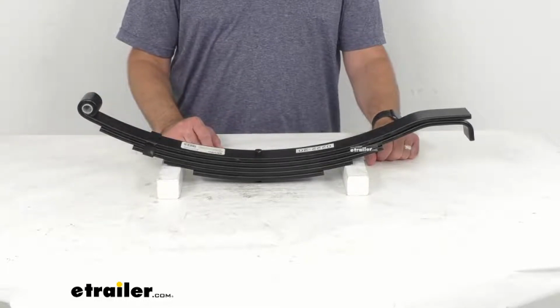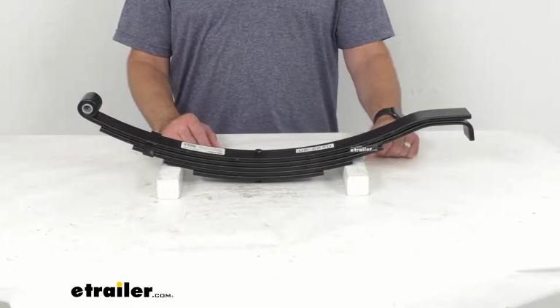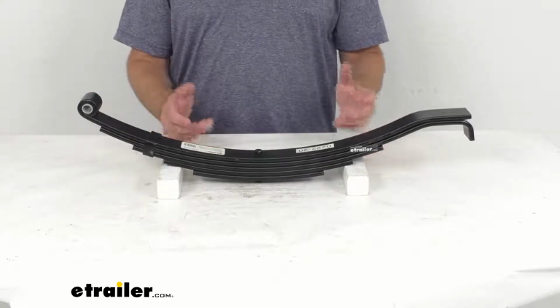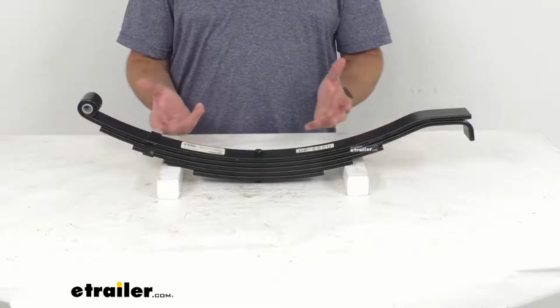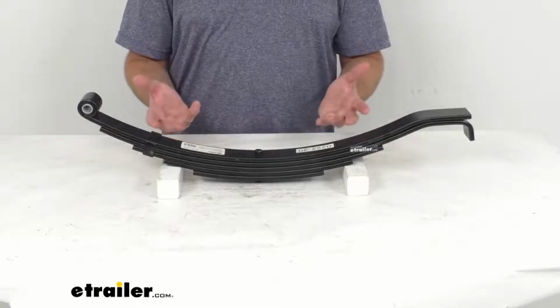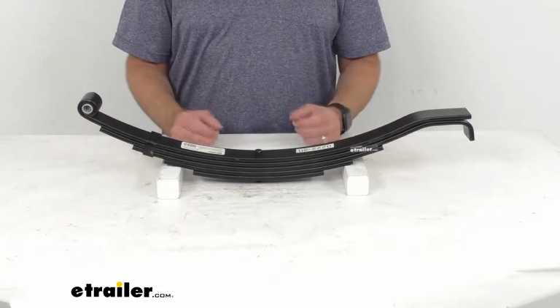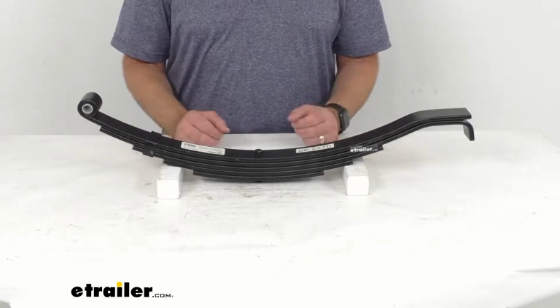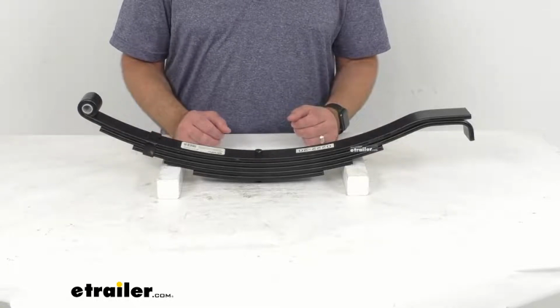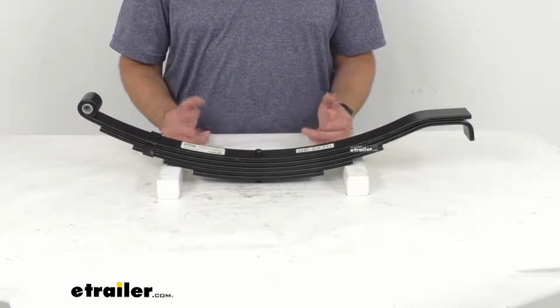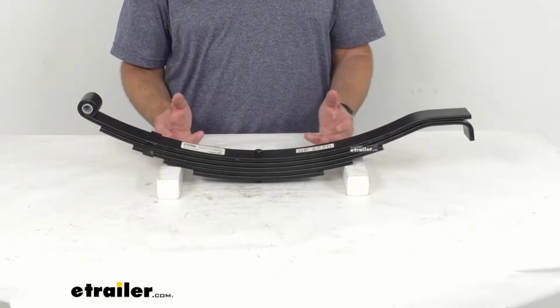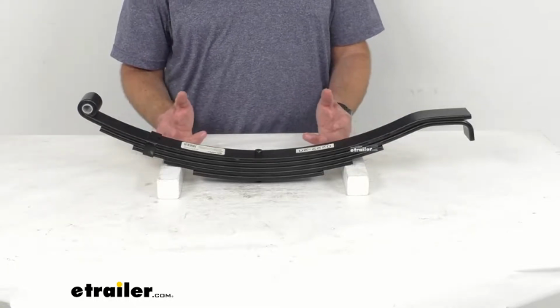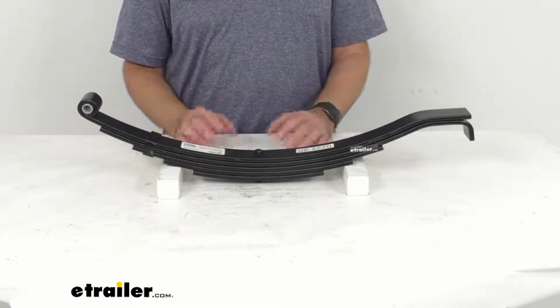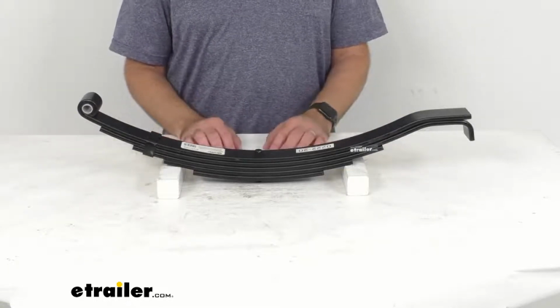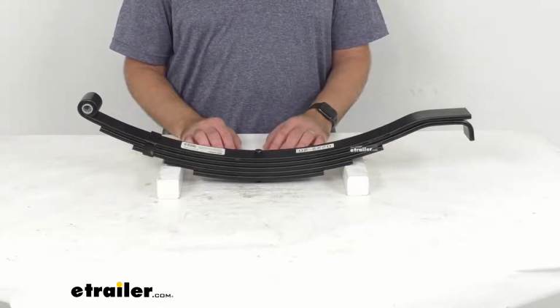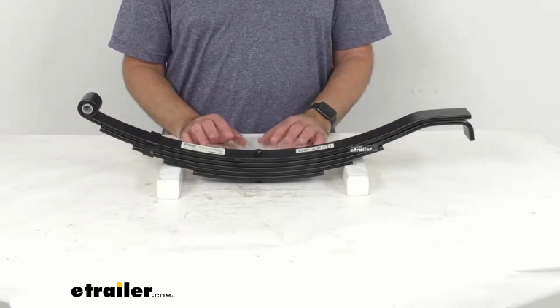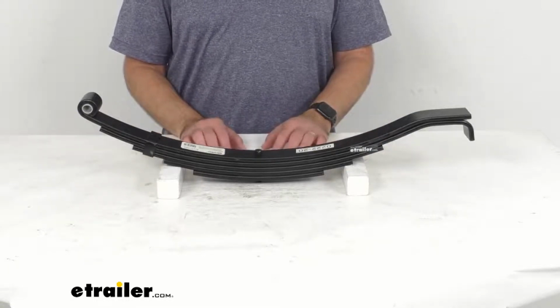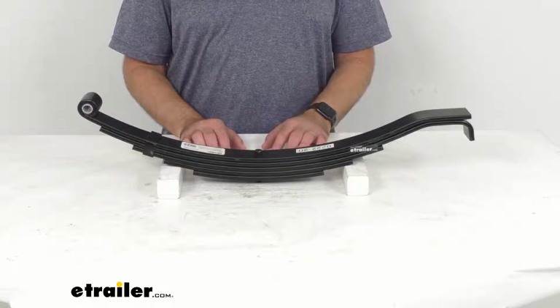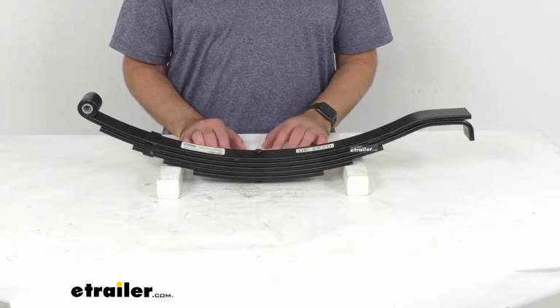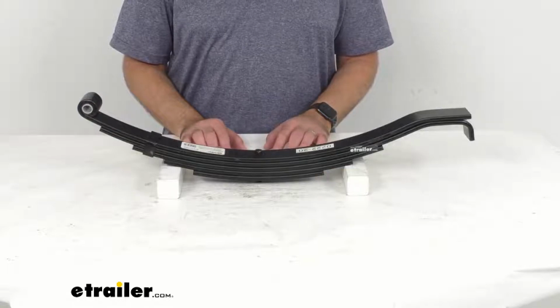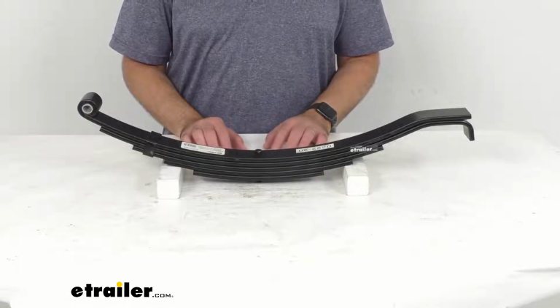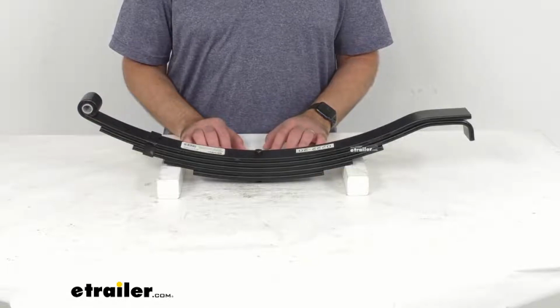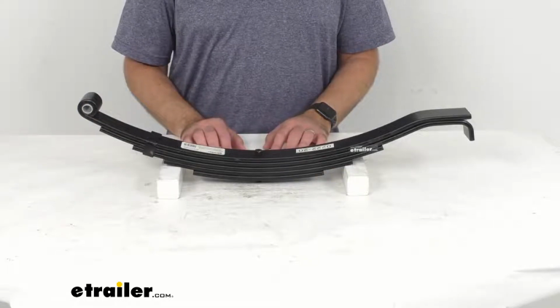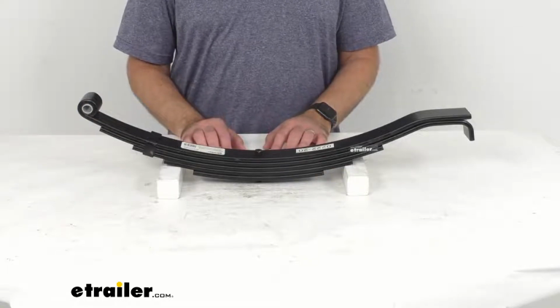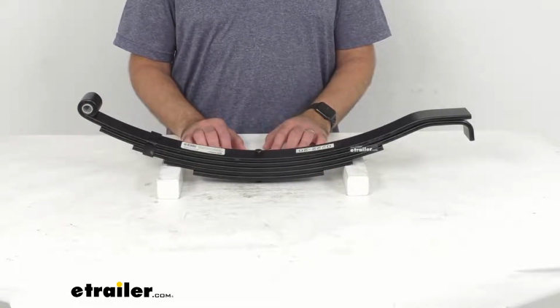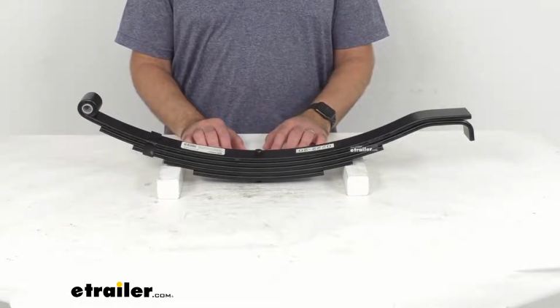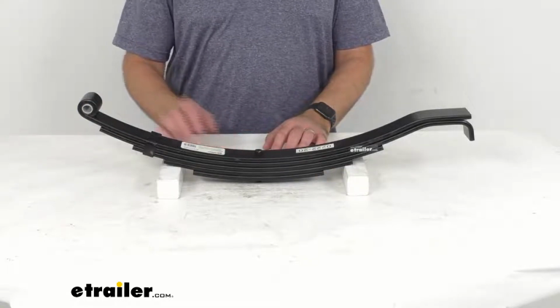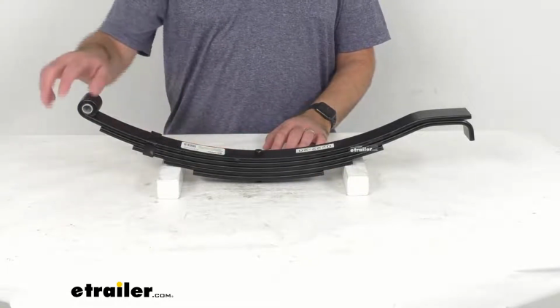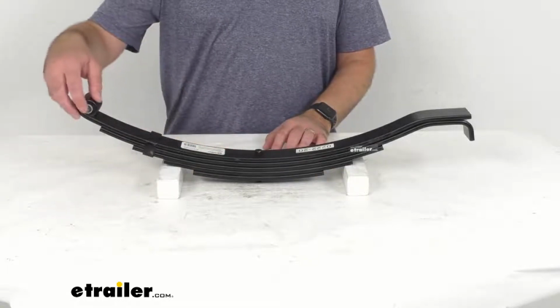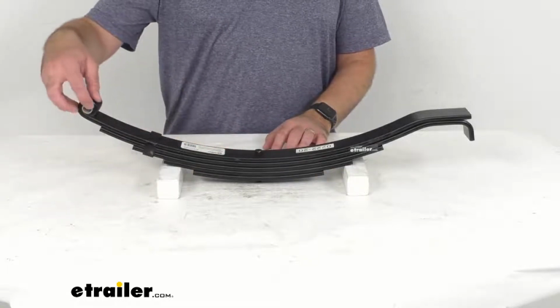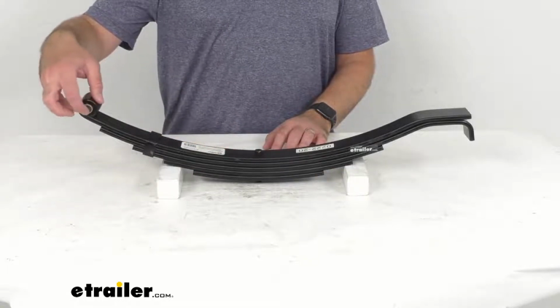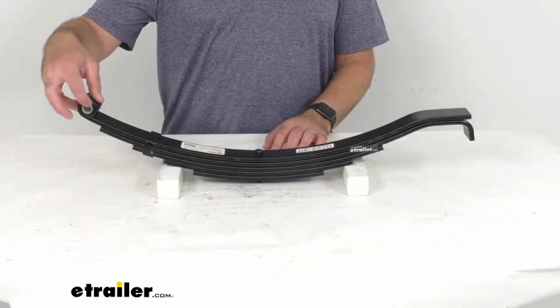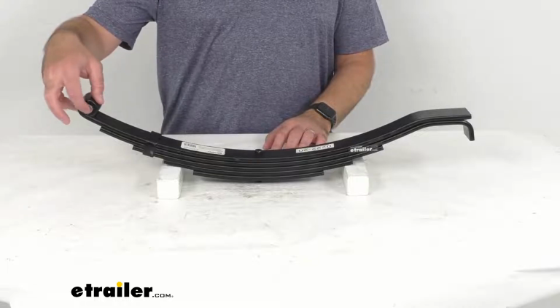Now if you are in need of hangers, suspension bolts, or equalizers, you can find all of those items right here at eTrailer.com.